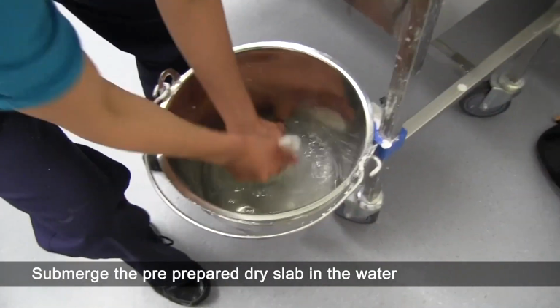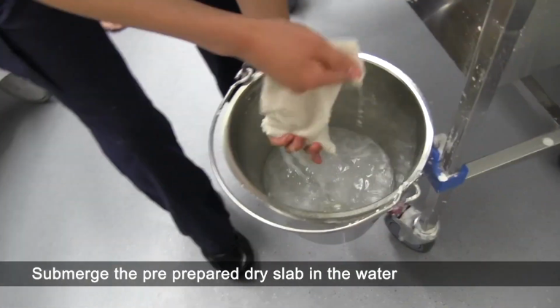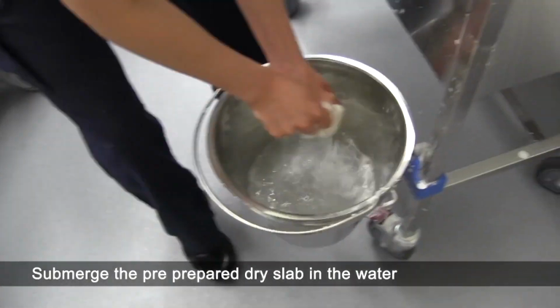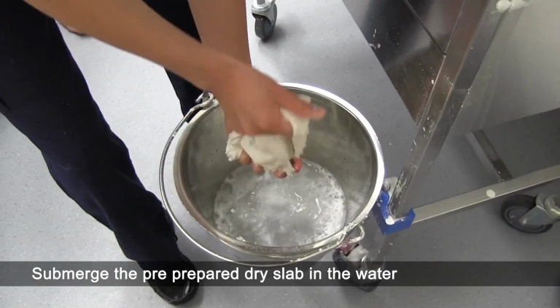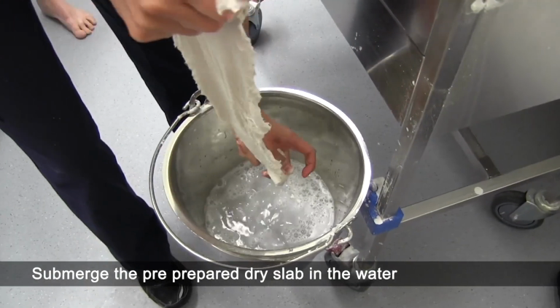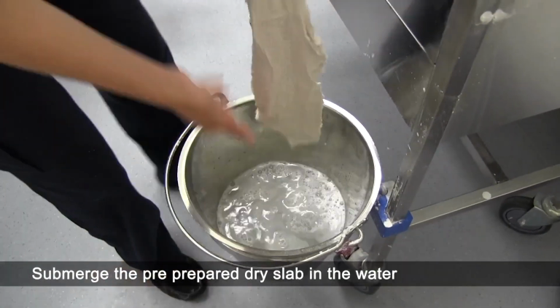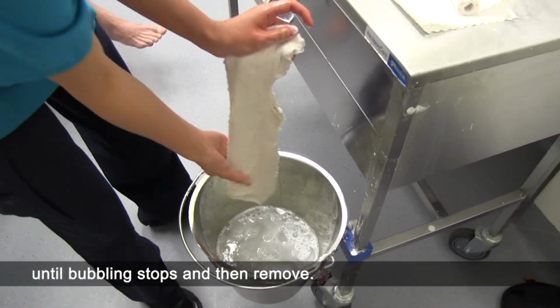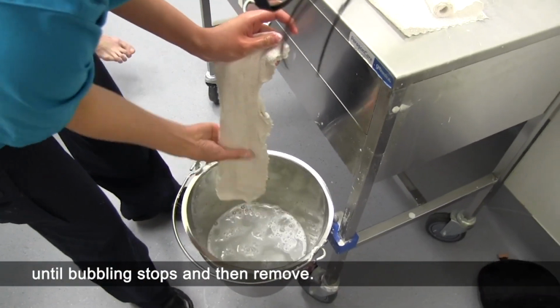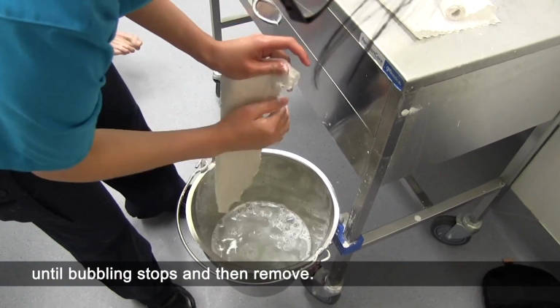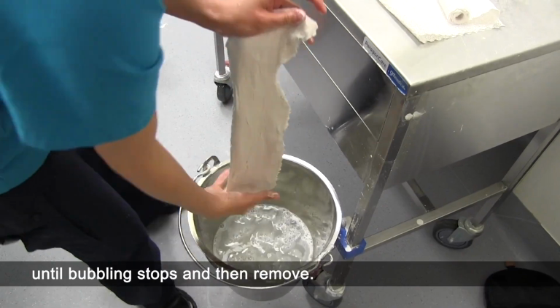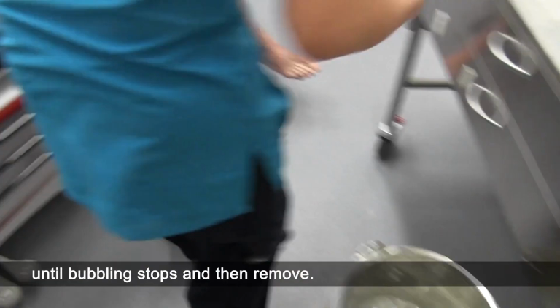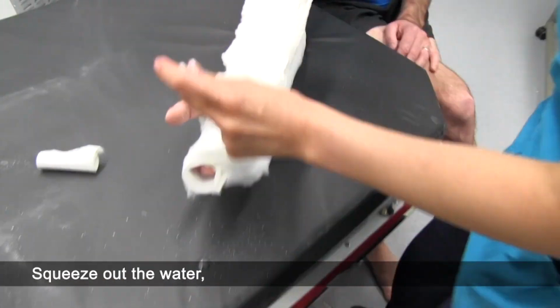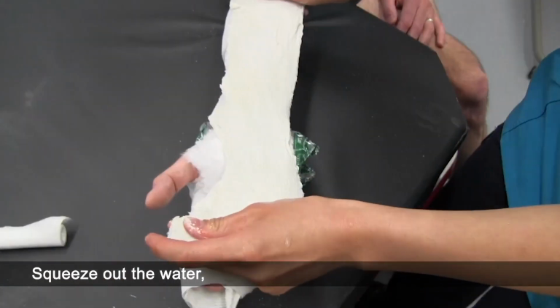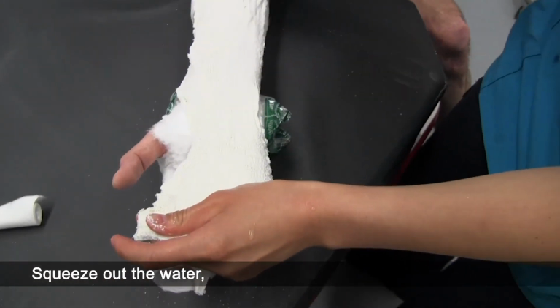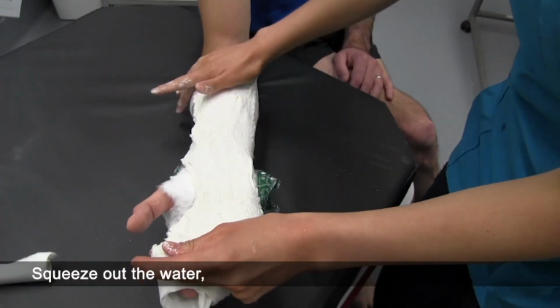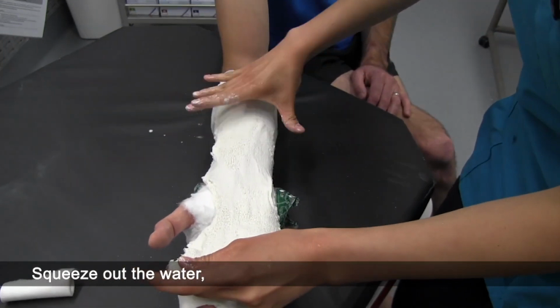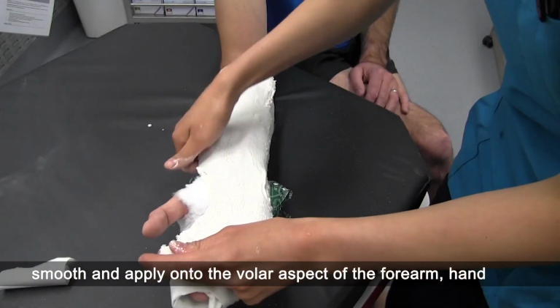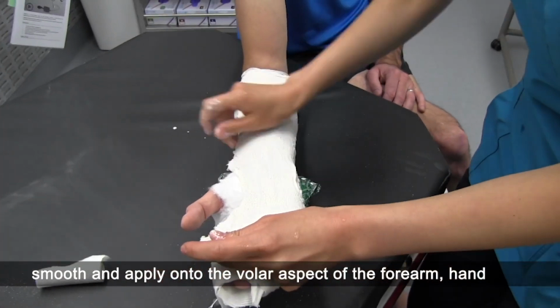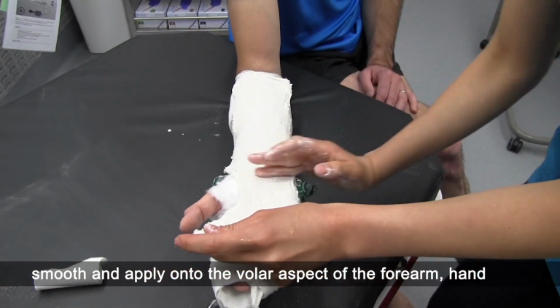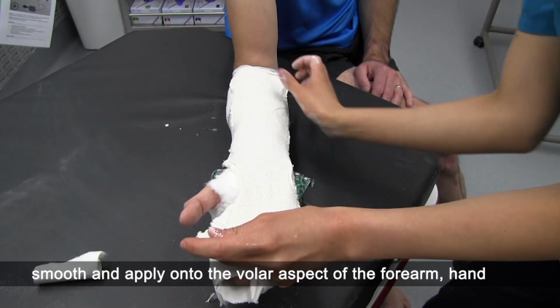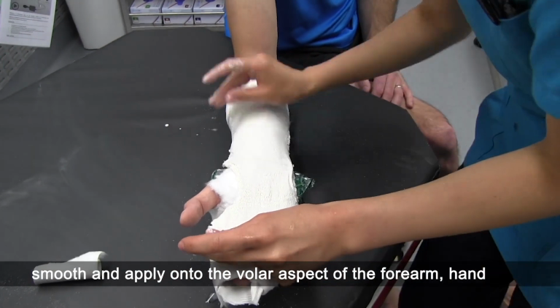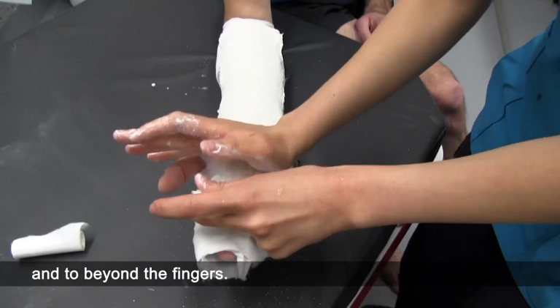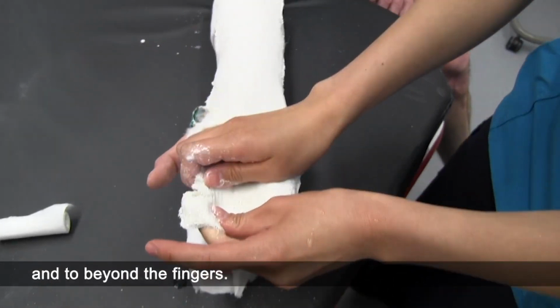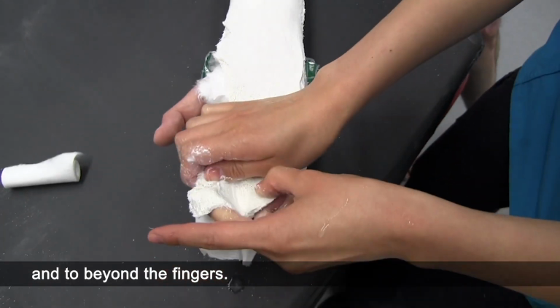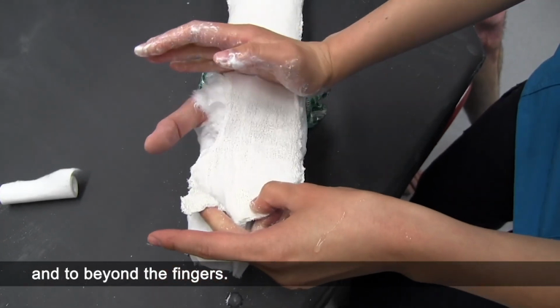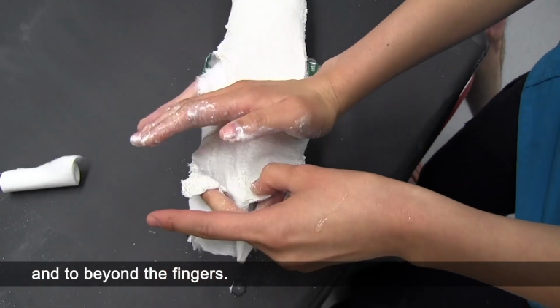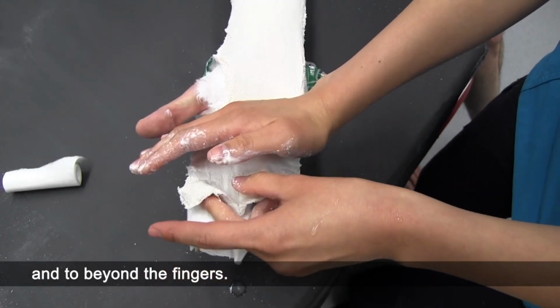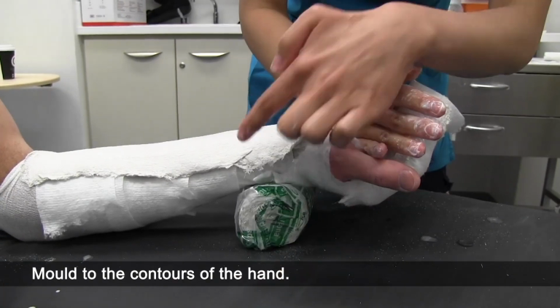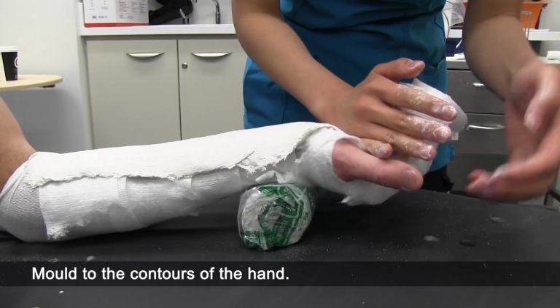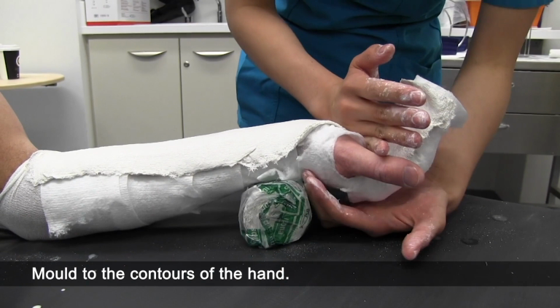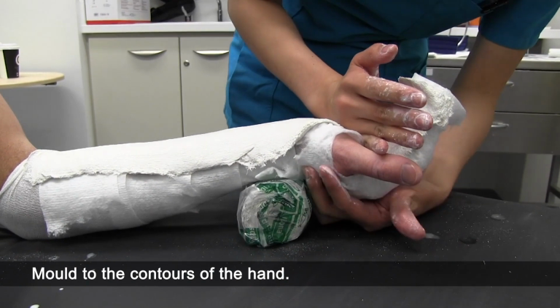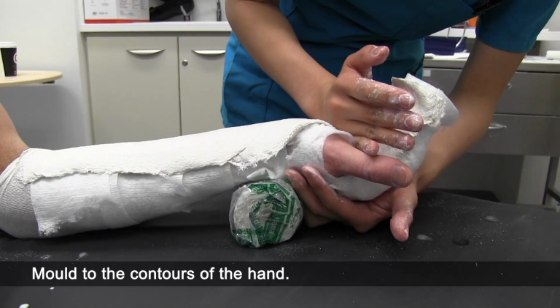Submerge the pre-prepared dry slab in water until bubbling stops and then remove. Squeeze out the water, smooth and apply onto the volar aspect of the forearm, hand and to beyond the fingers. Mould to the contours of the hand.